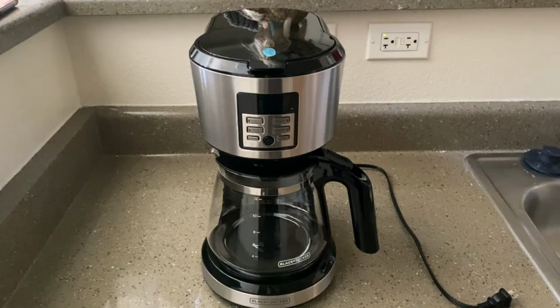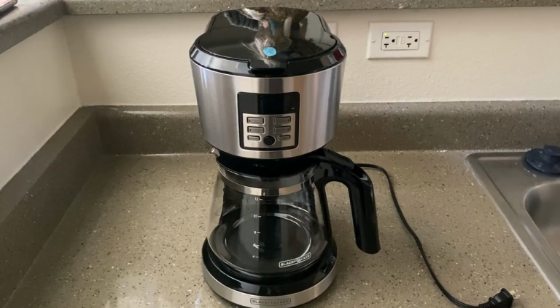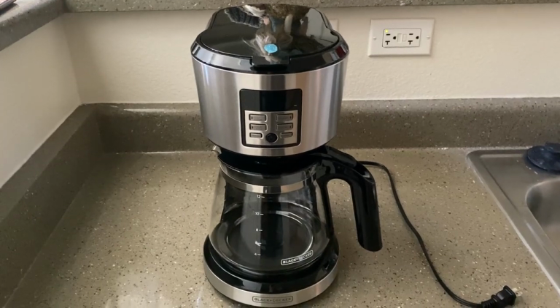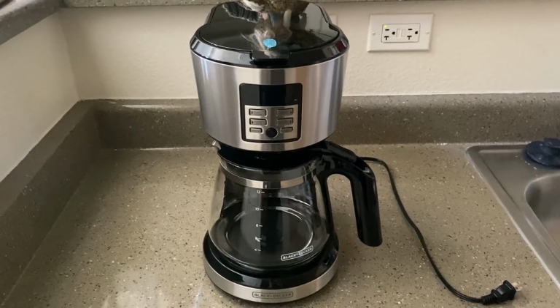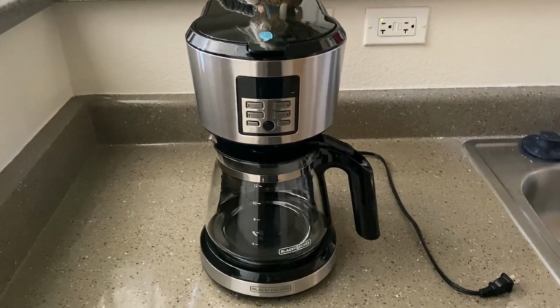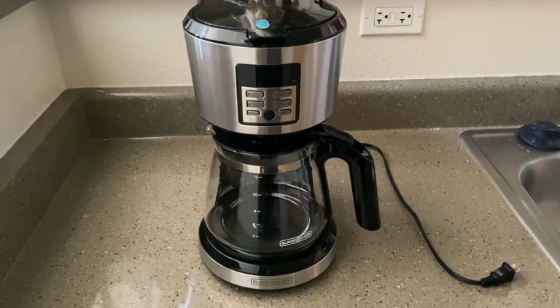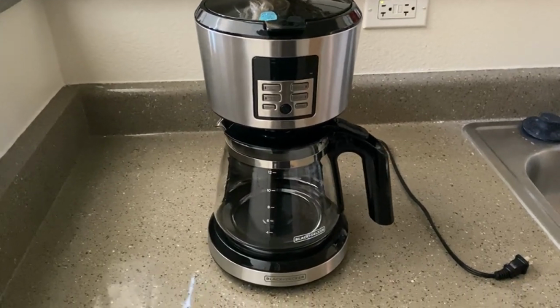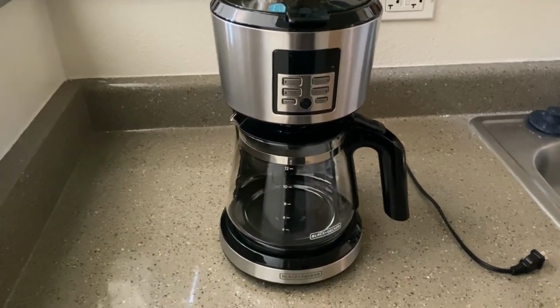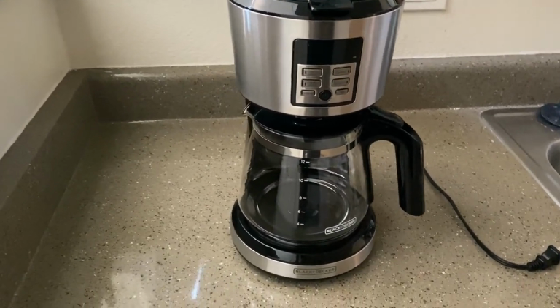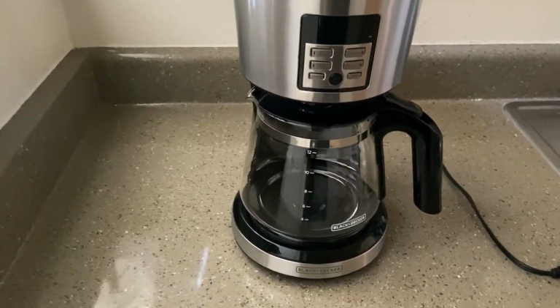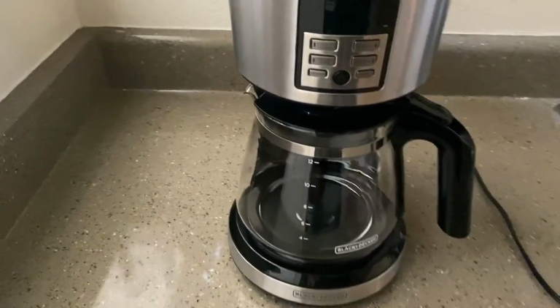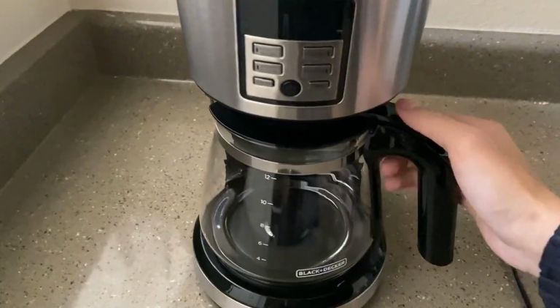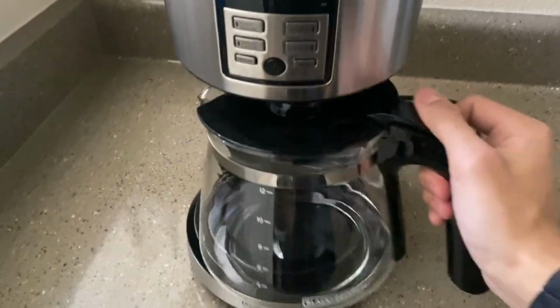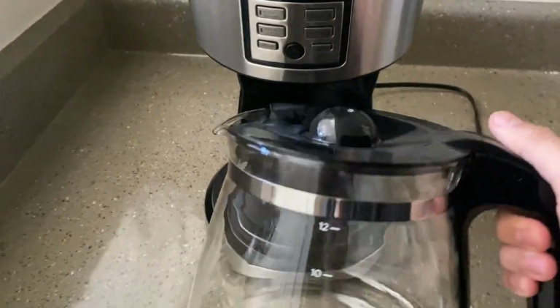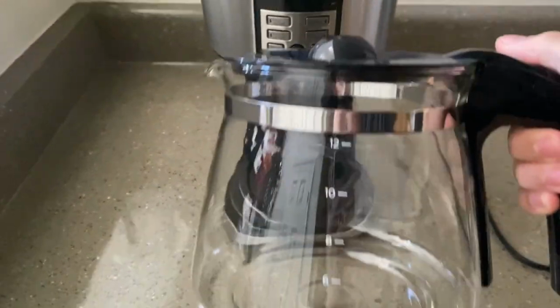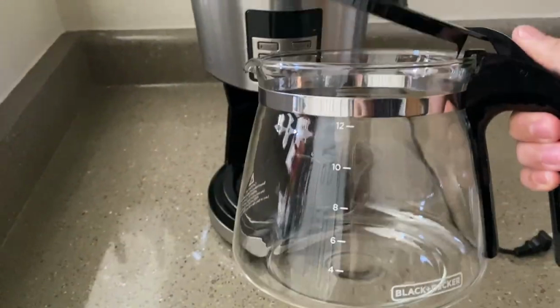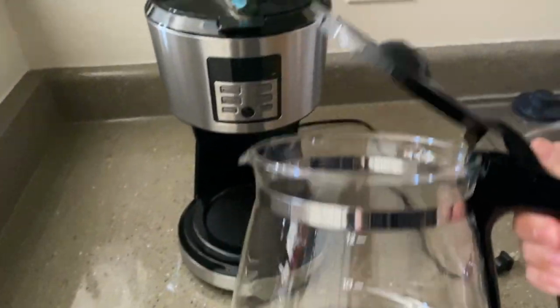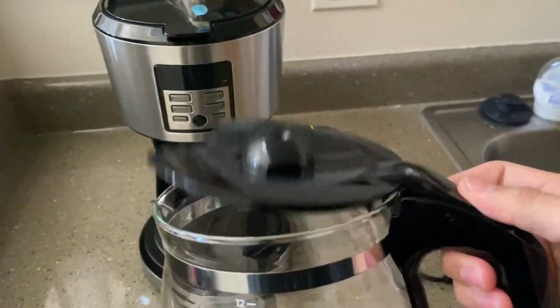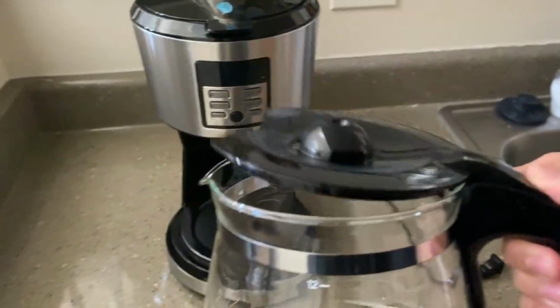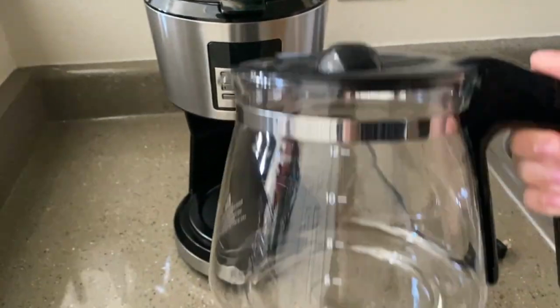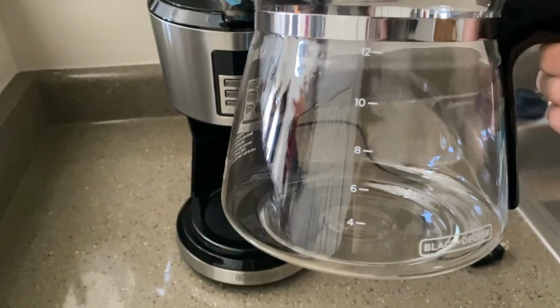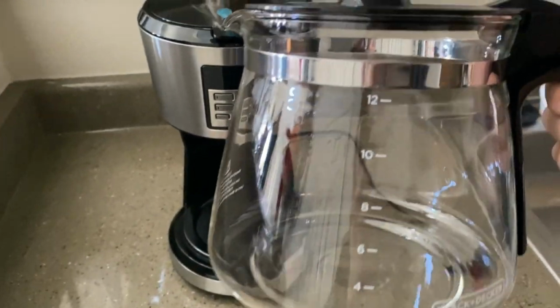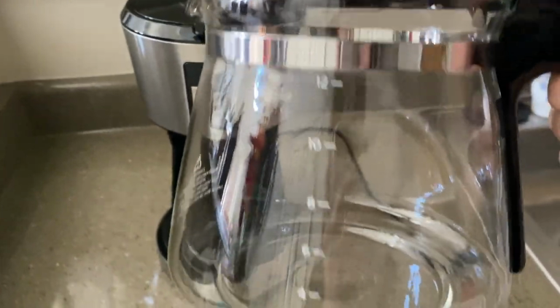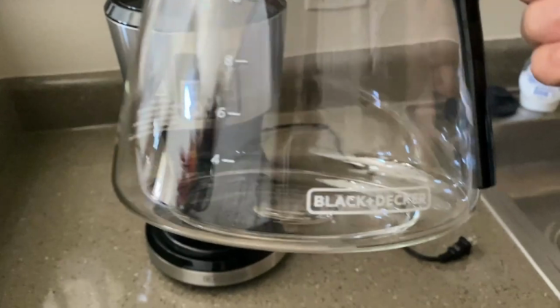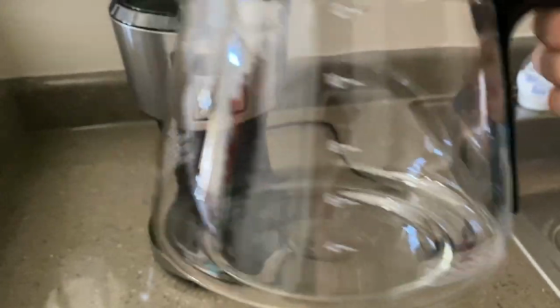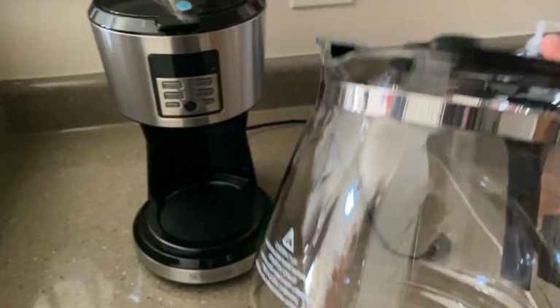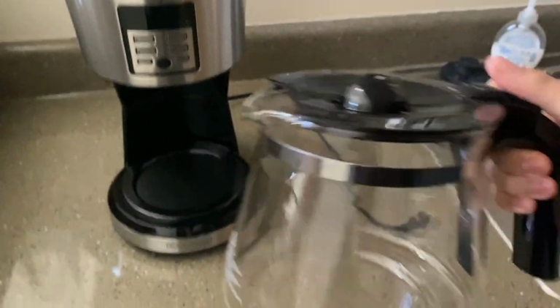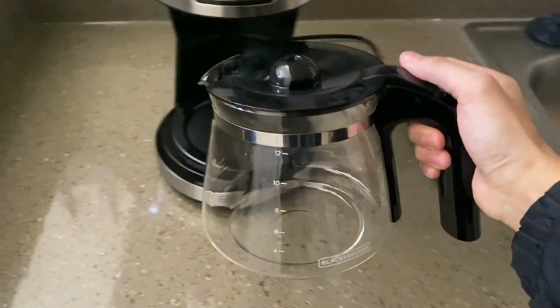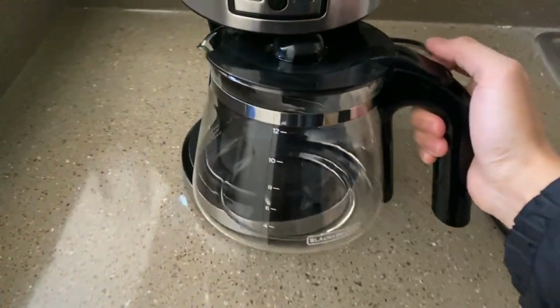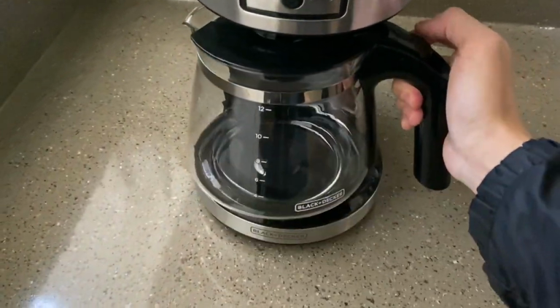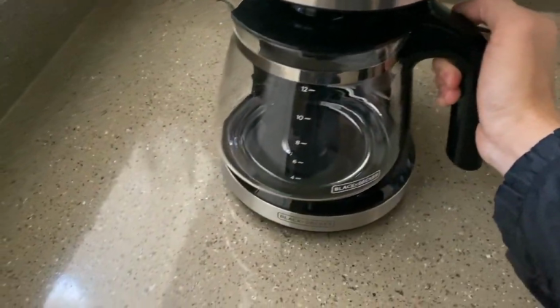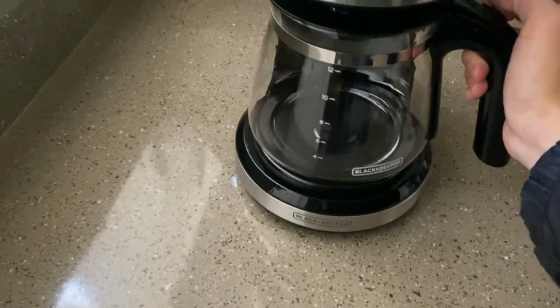What is going on guys? Today we have with us here the Black & Decker 12-cup programmable coffee maker. Starting things off with the coffee pot, it carries up to 12 cups, has a nice Black & Decker logo, and overall a really nice sleek design.